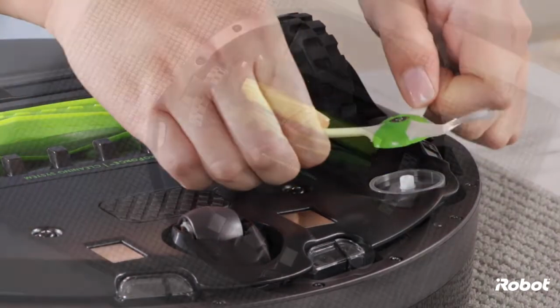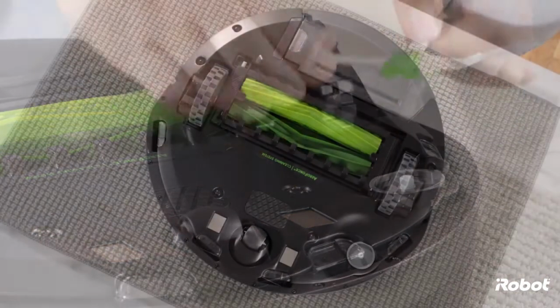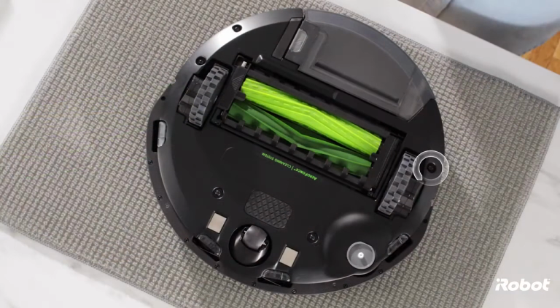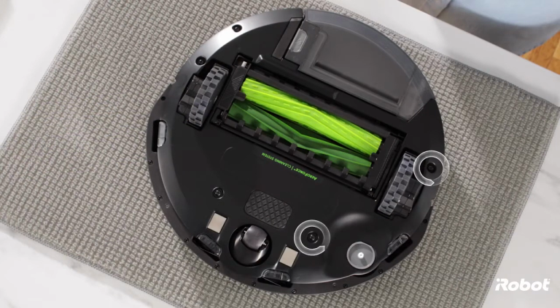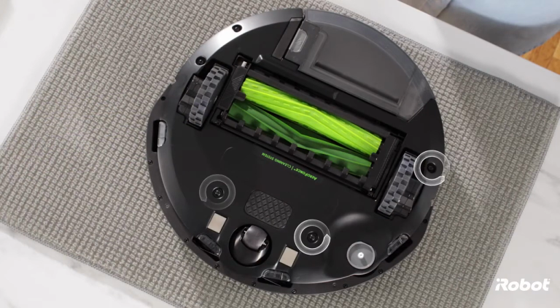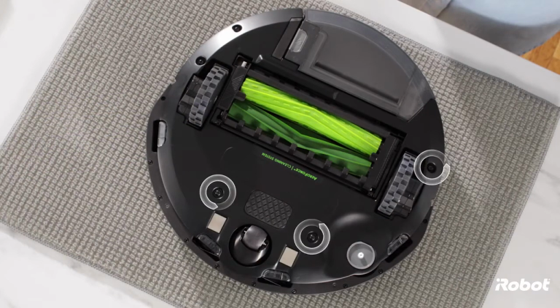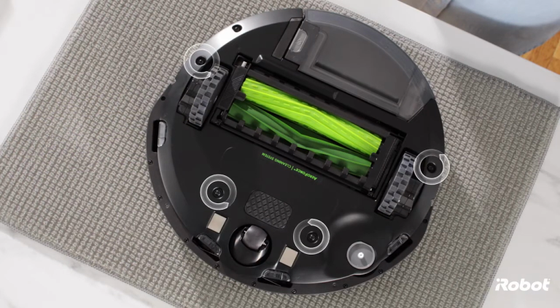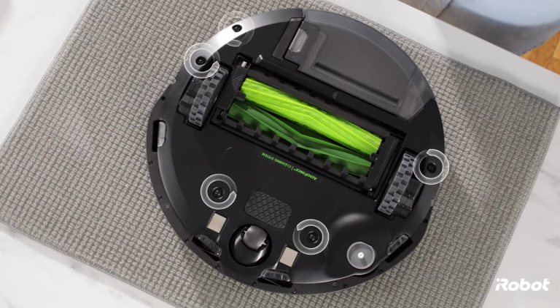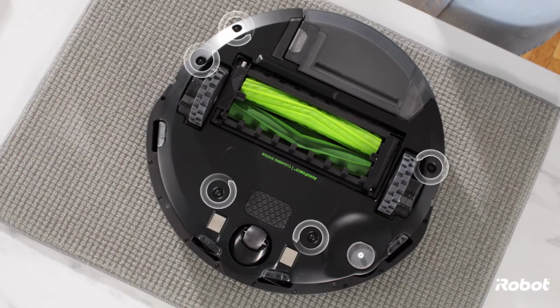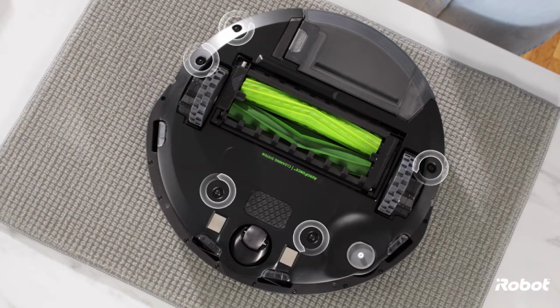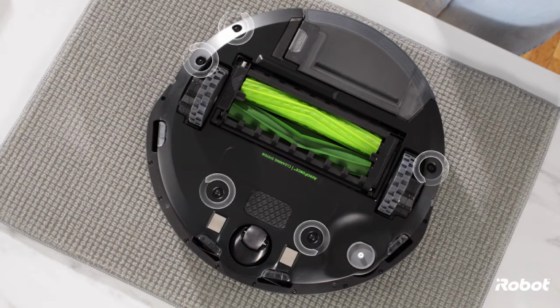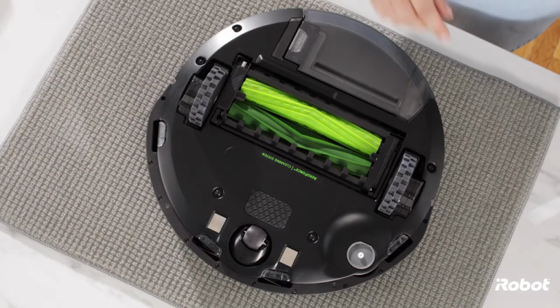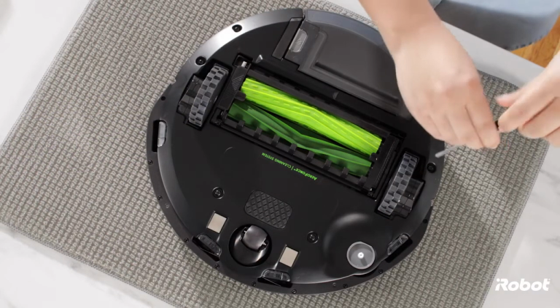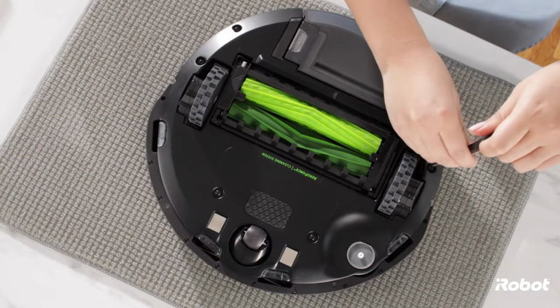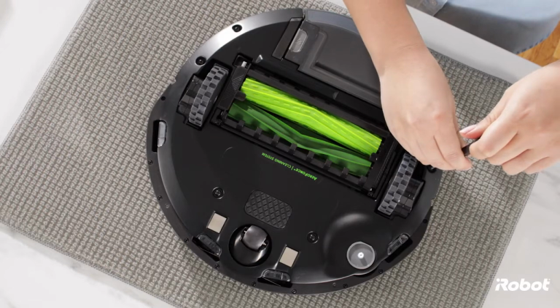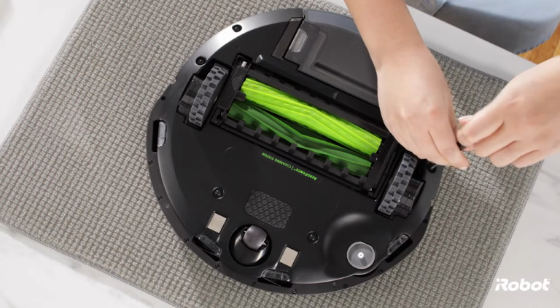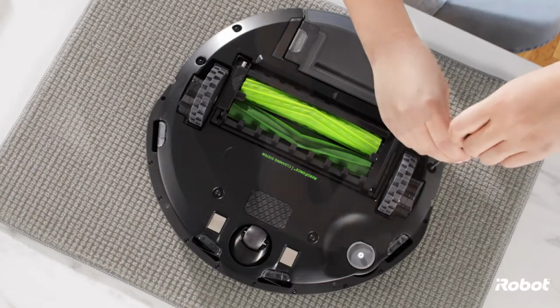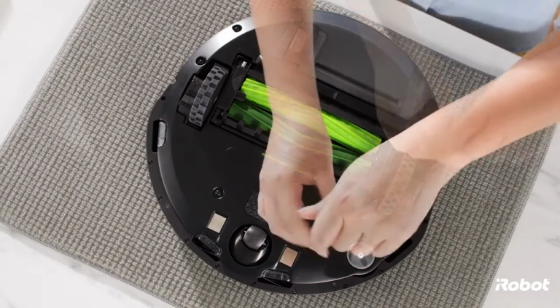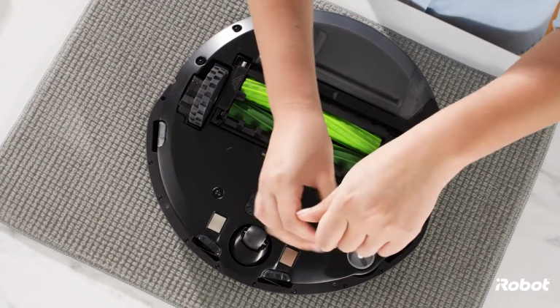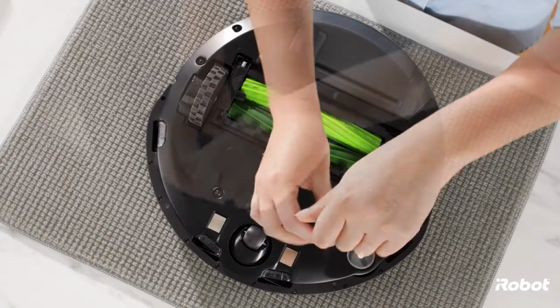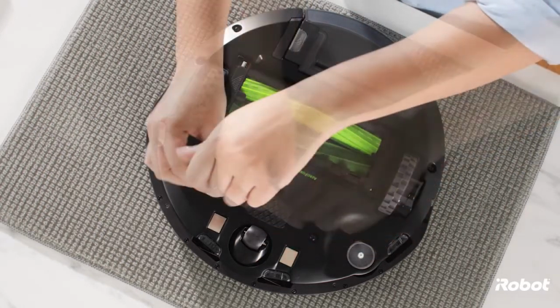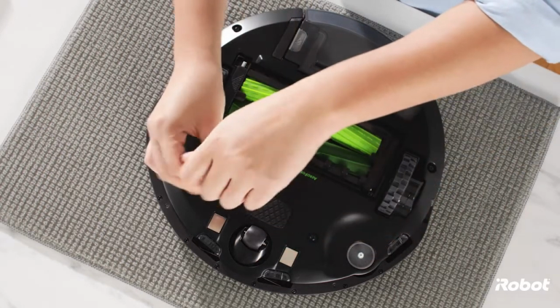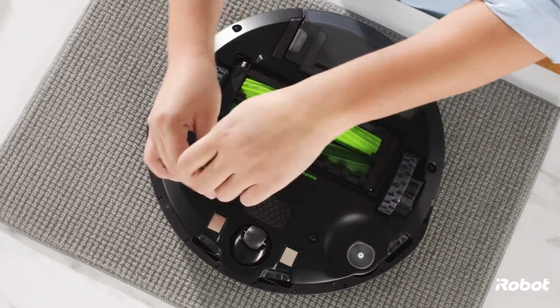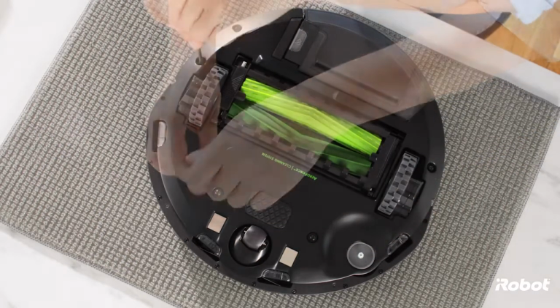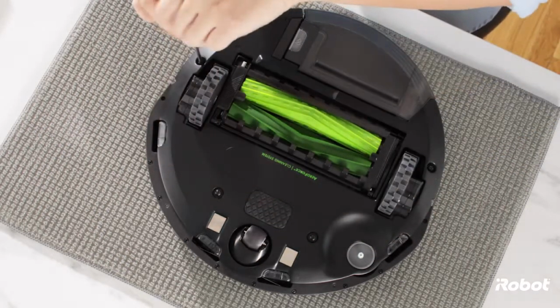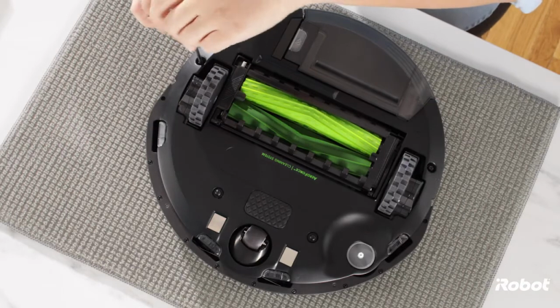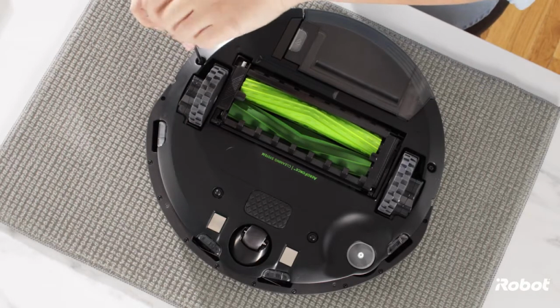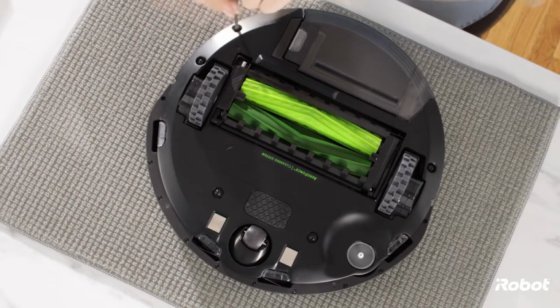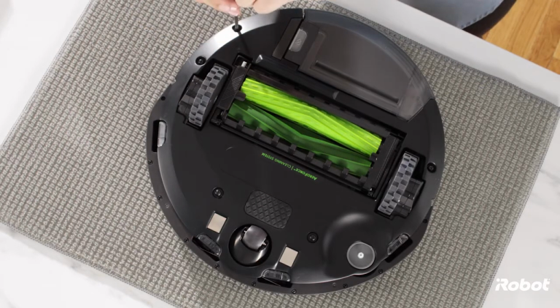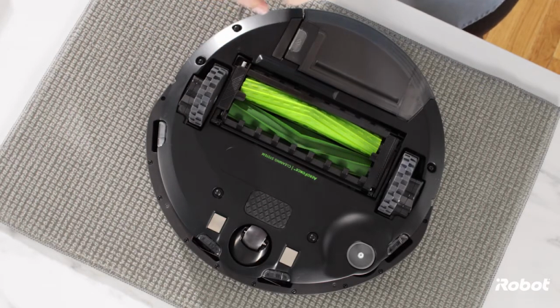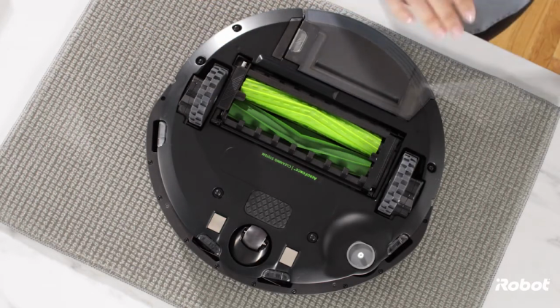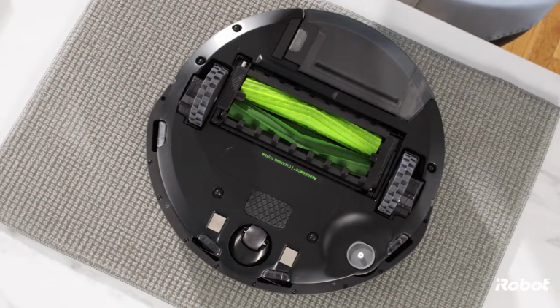Loosen the five screws that secure the bottom cover. Remove the bottom cover.